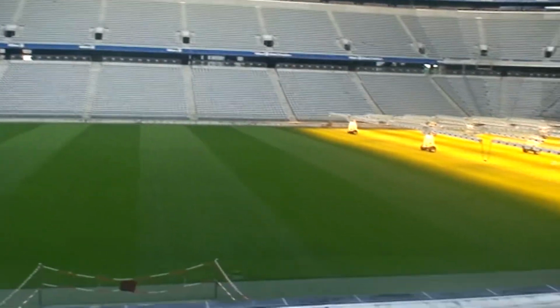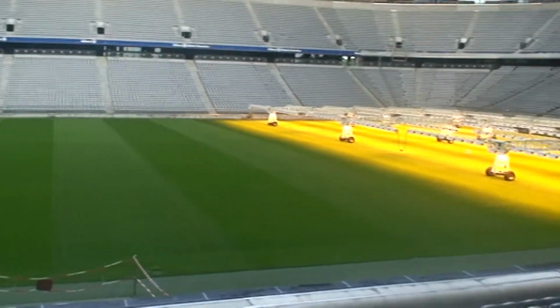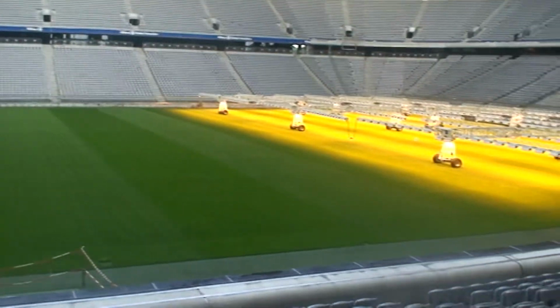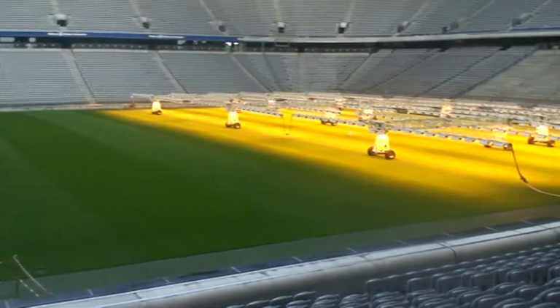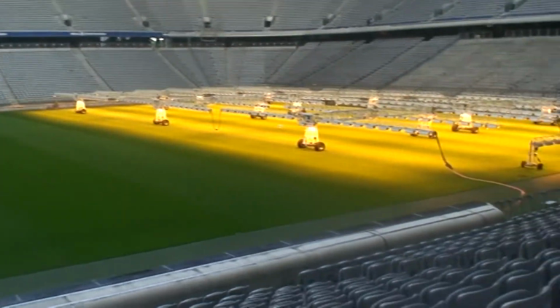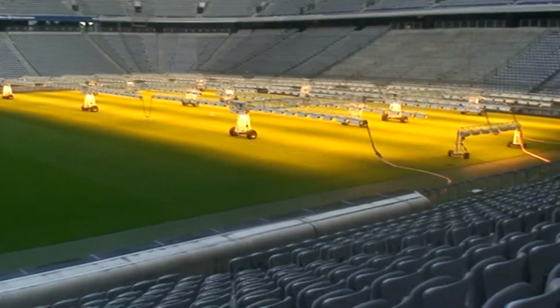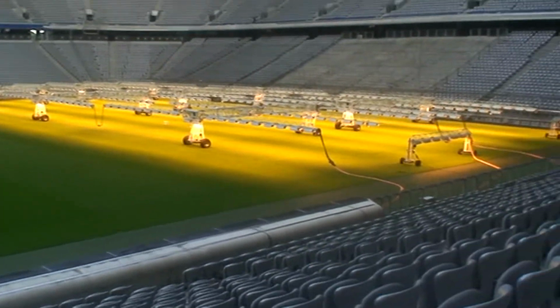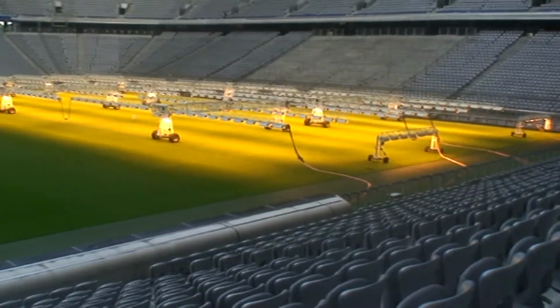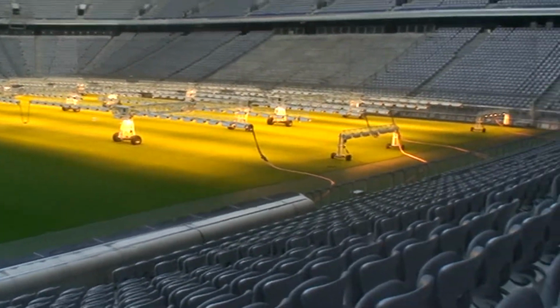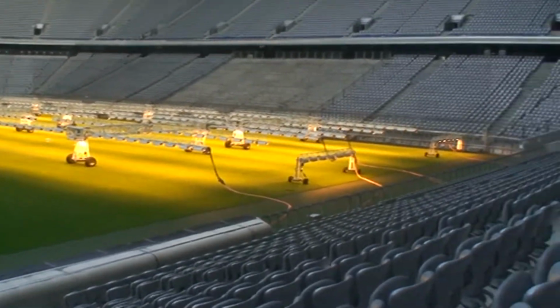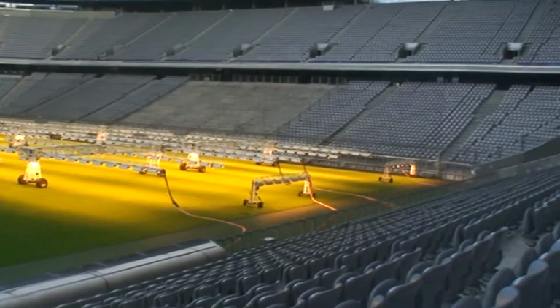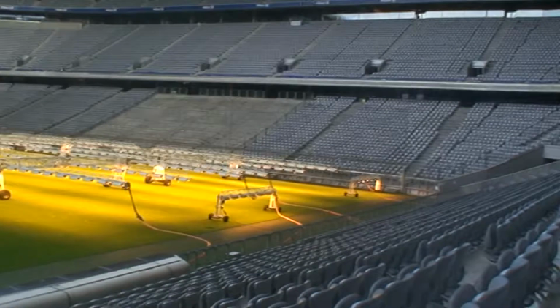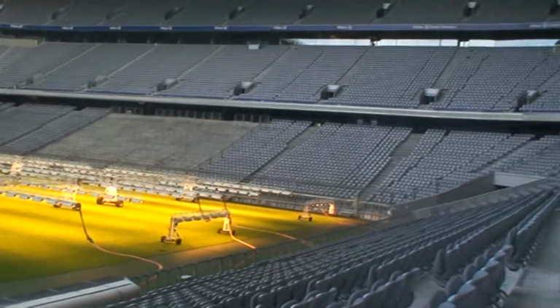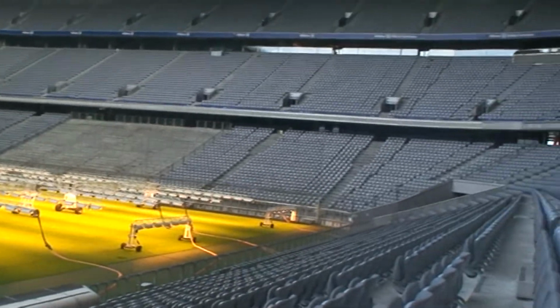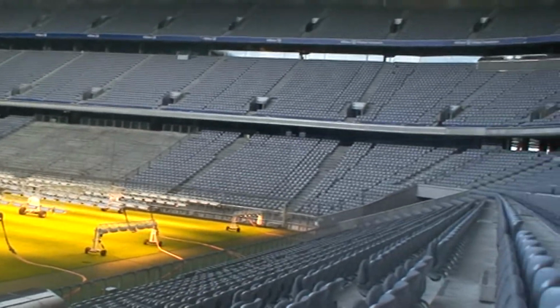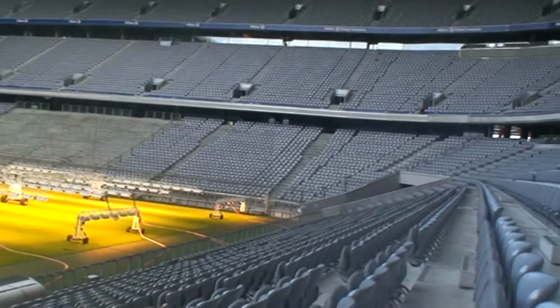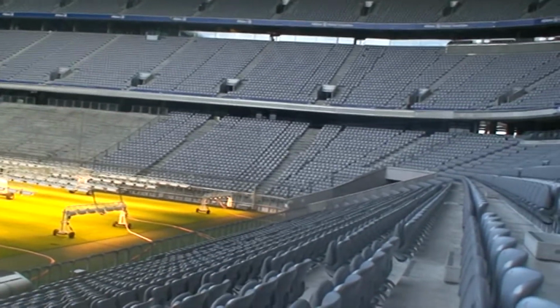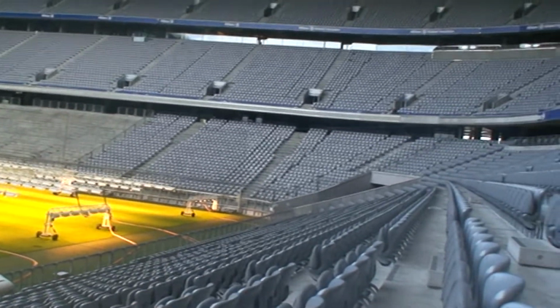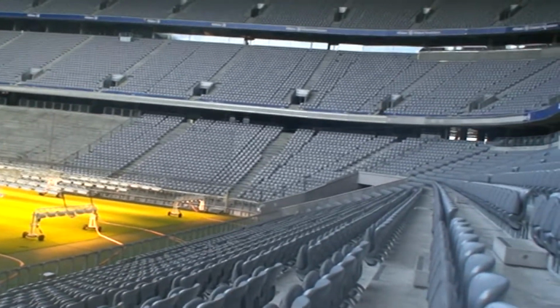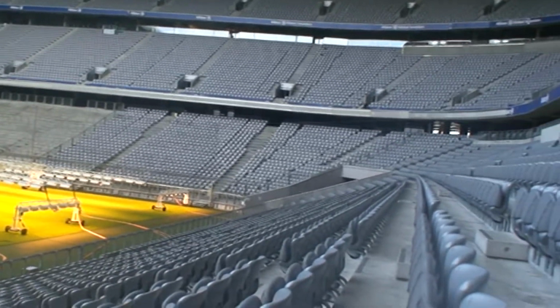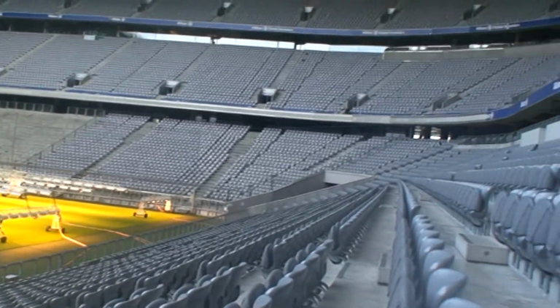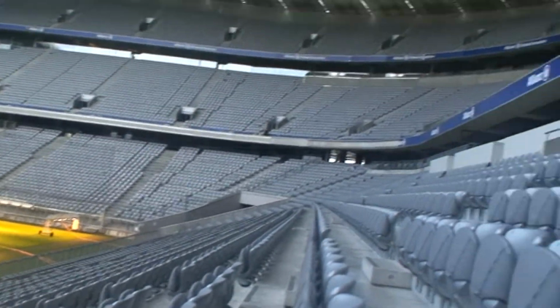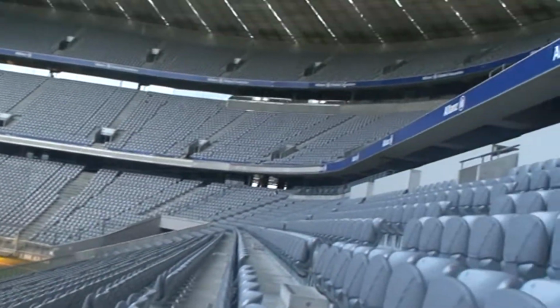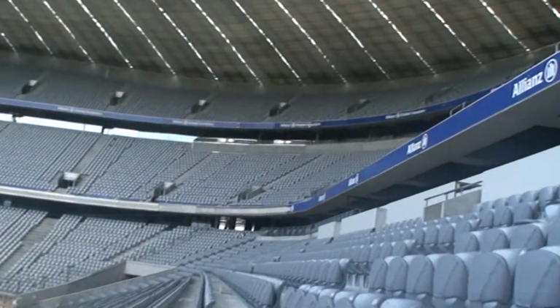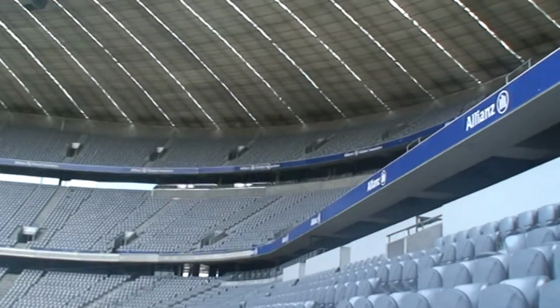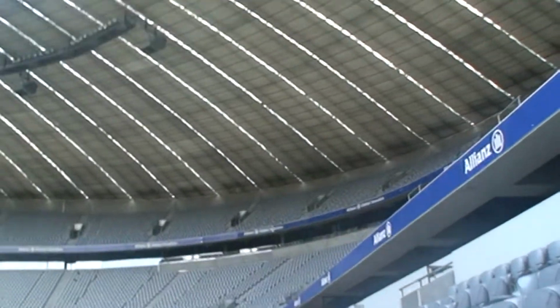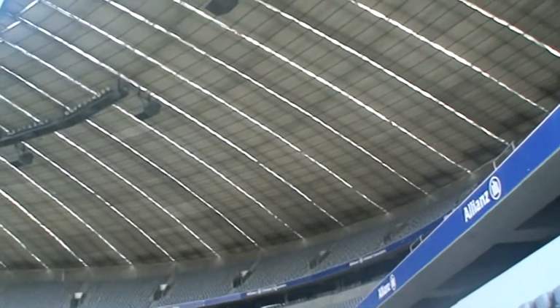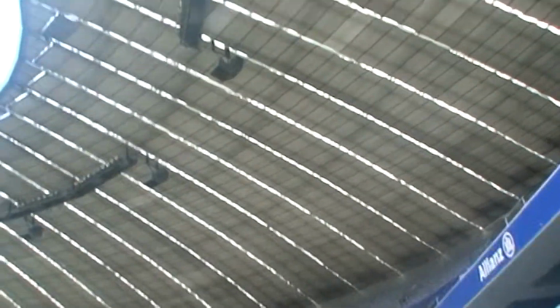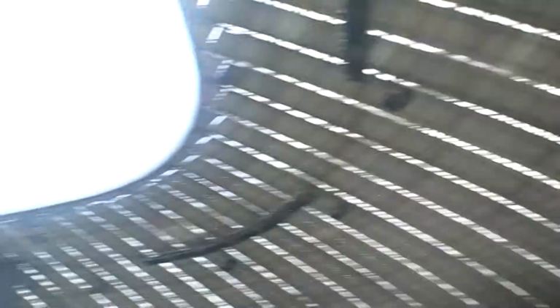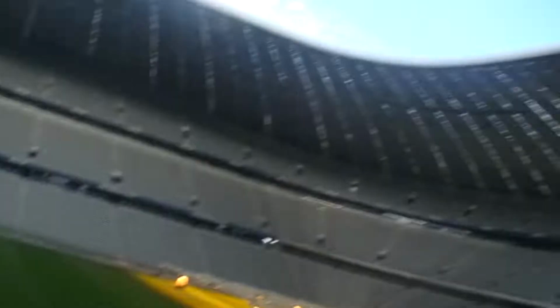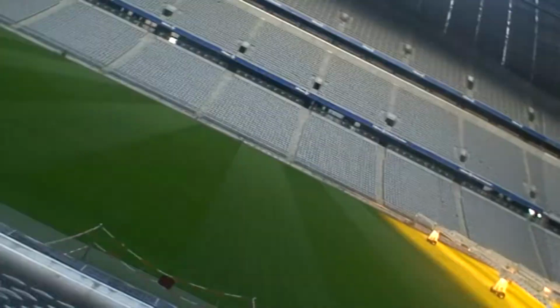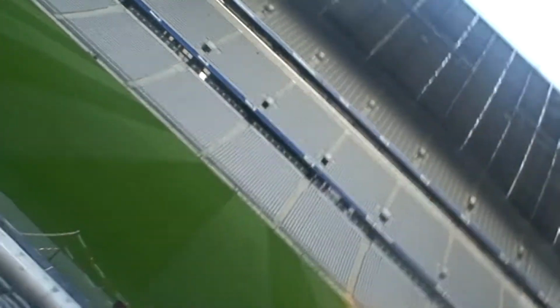Each team has its own three goals. We have three goals for FC Bayern Munich with red and white nets, three for TSV 8060 with blue and white nets, and three for the German national team with neutral white nets.